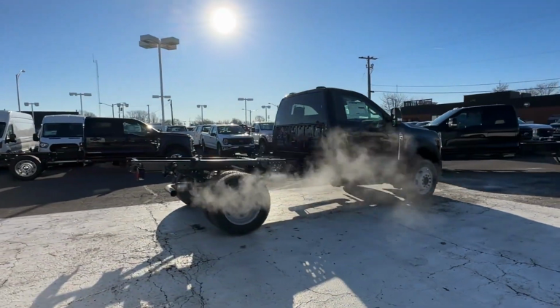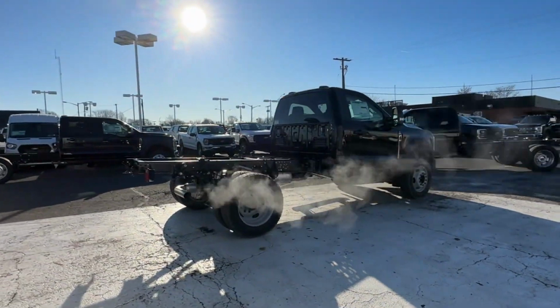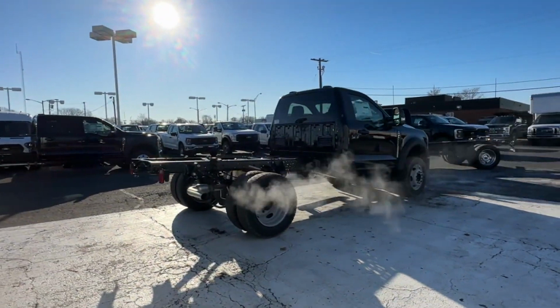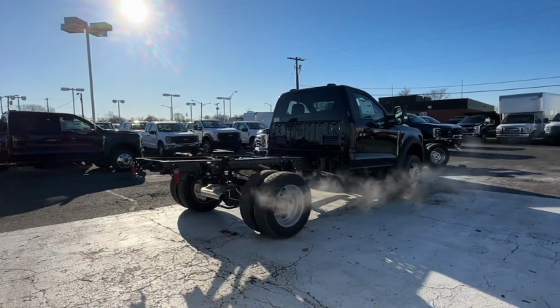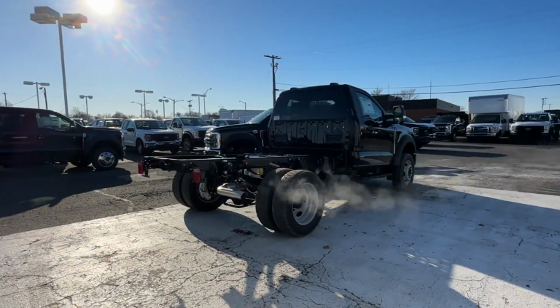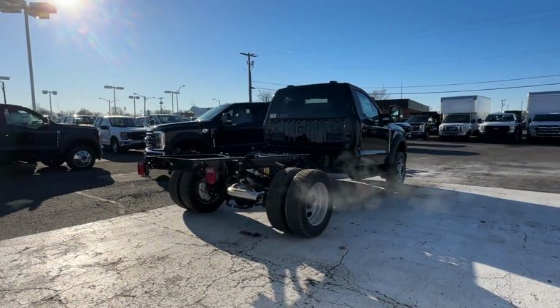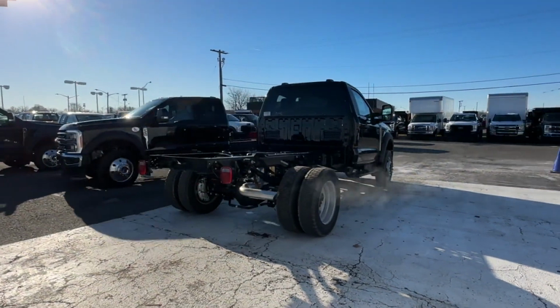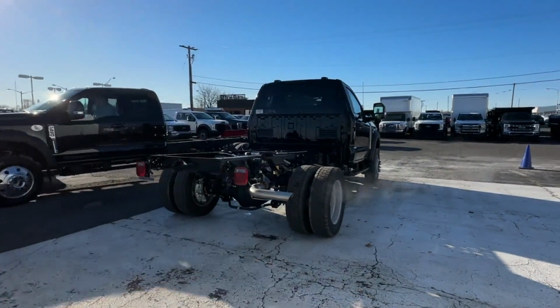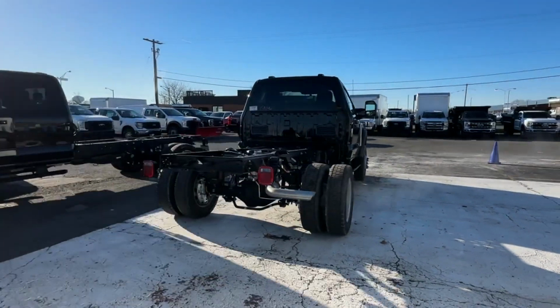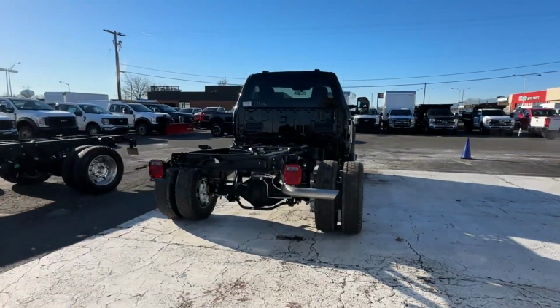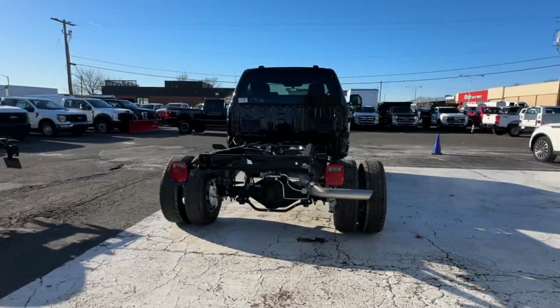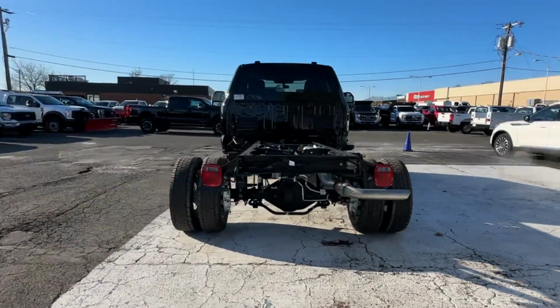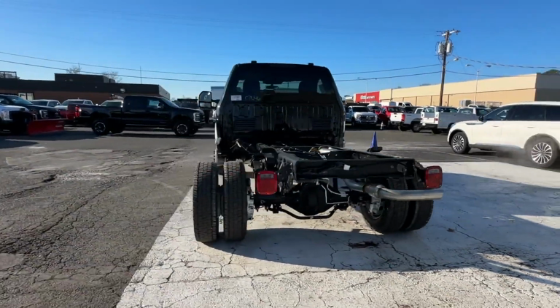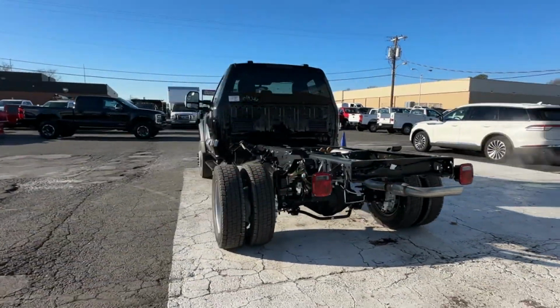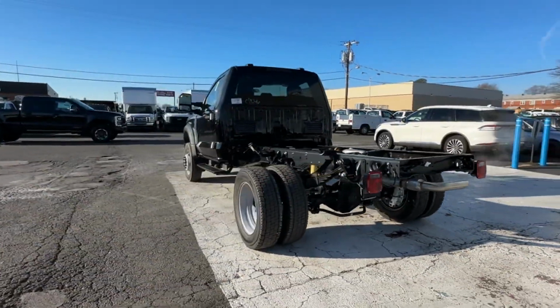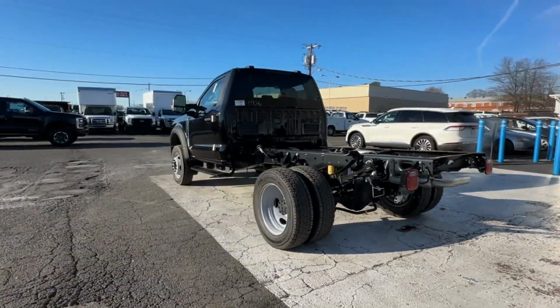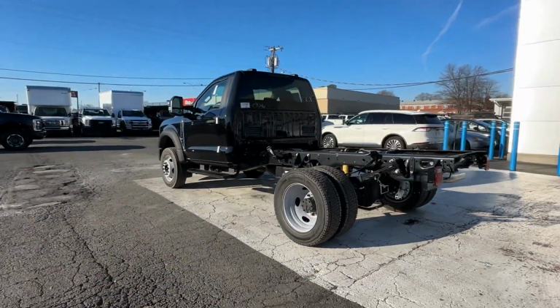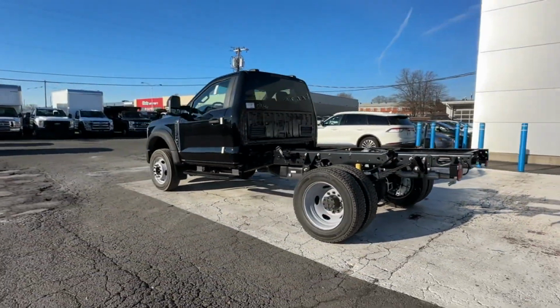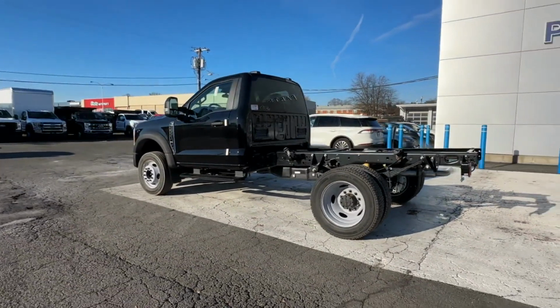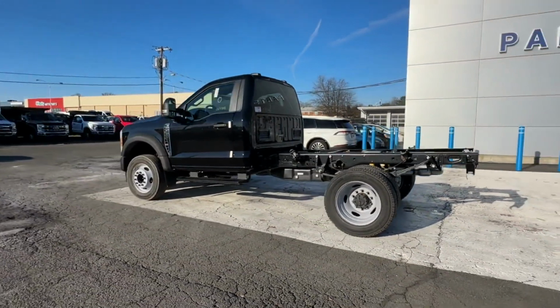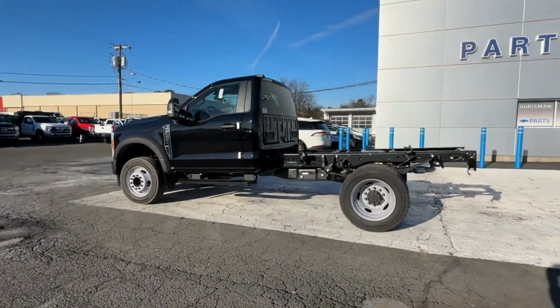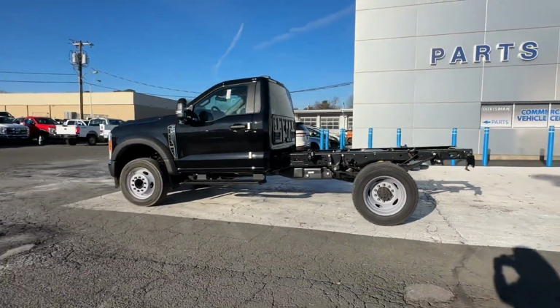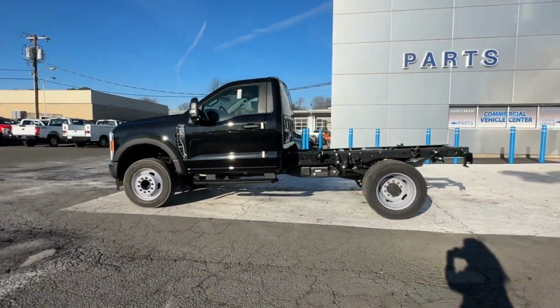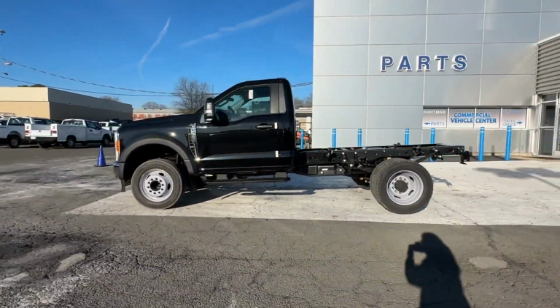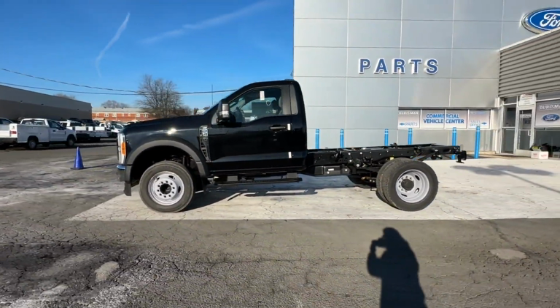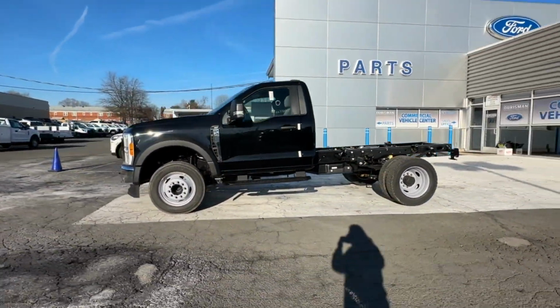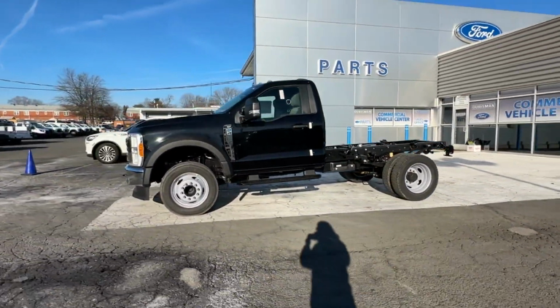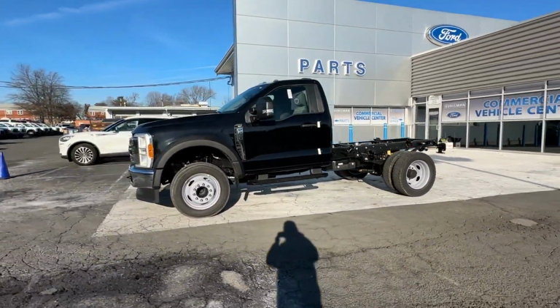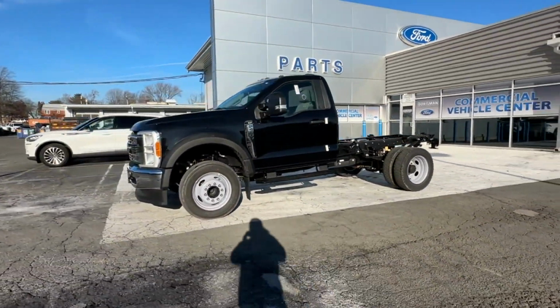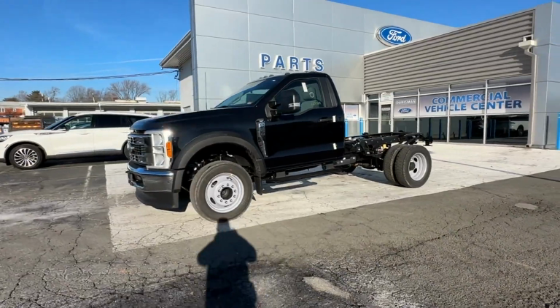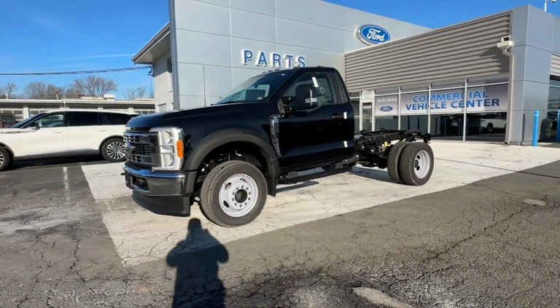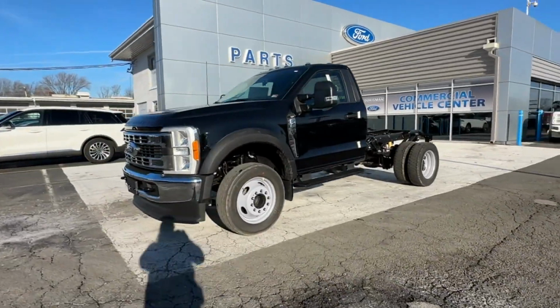Including side view mirrors with turn signals, lane departure warning, Wi-Fi hotspot, heated side view mirrors, Bluetooth, brake assist, engine immobilizer.